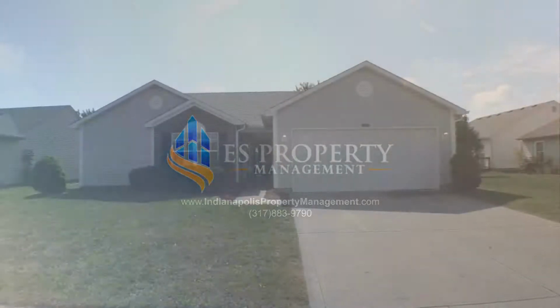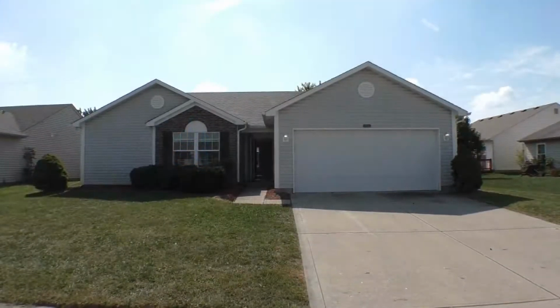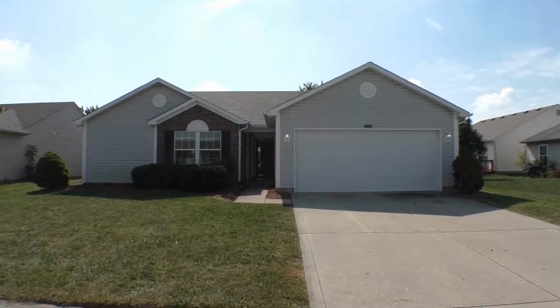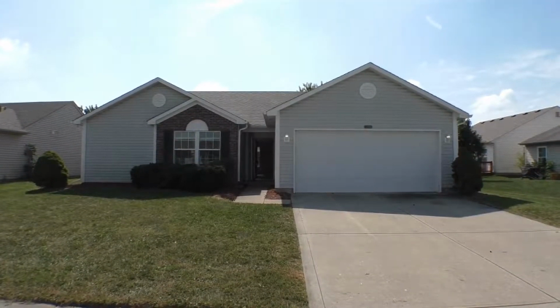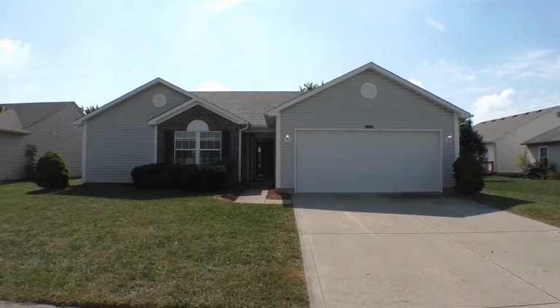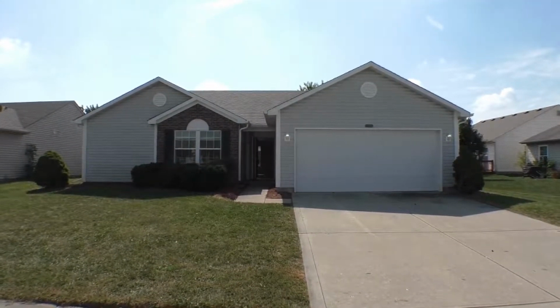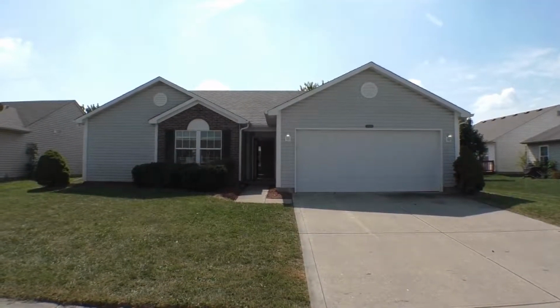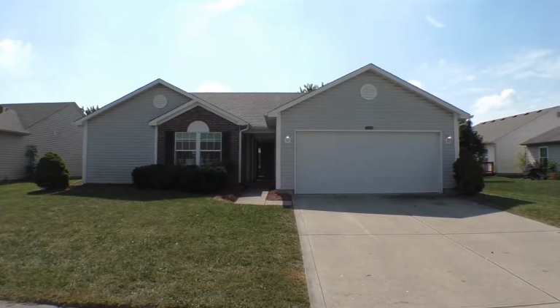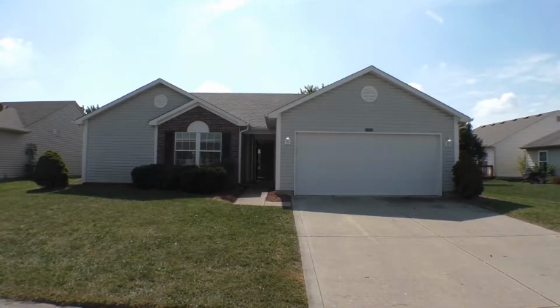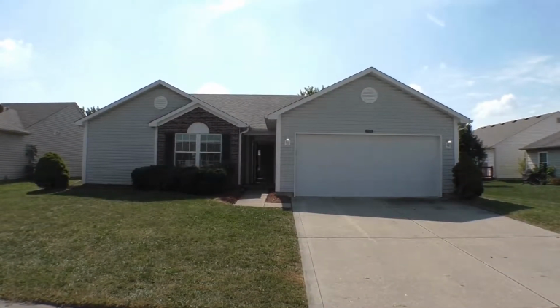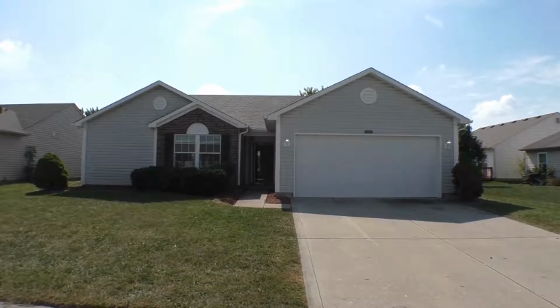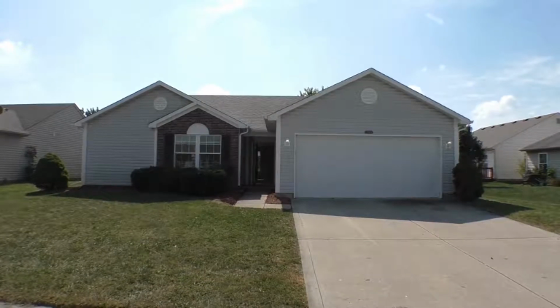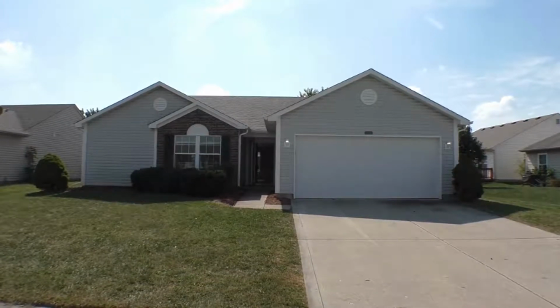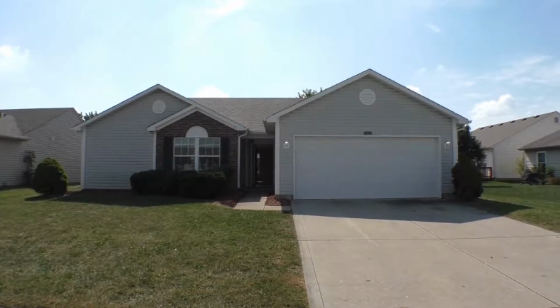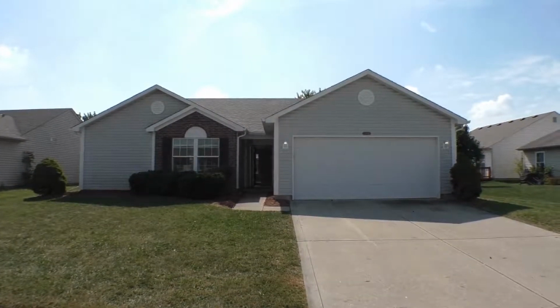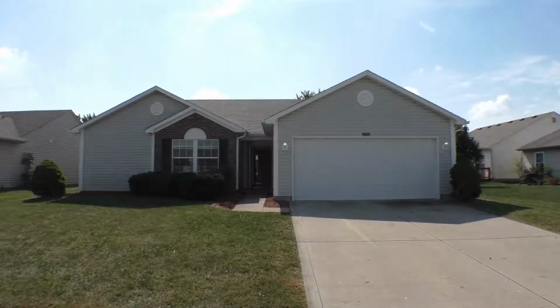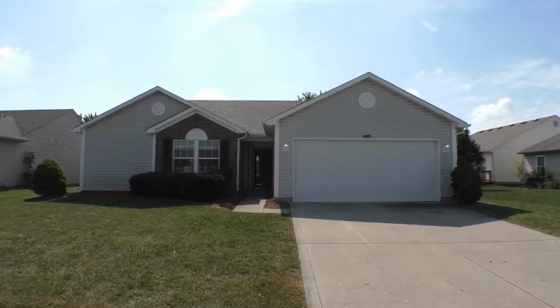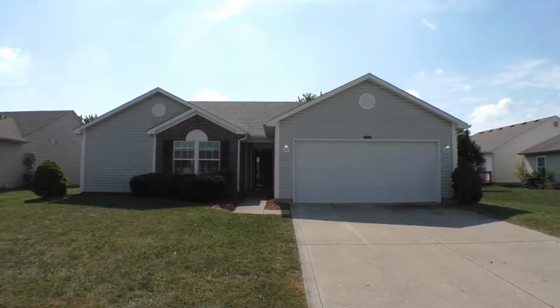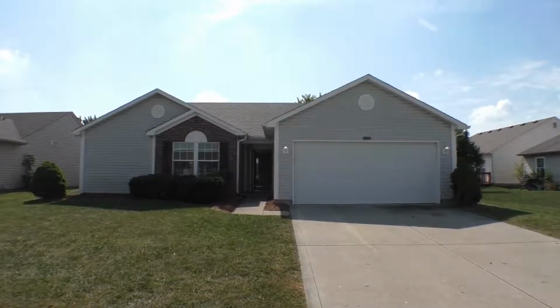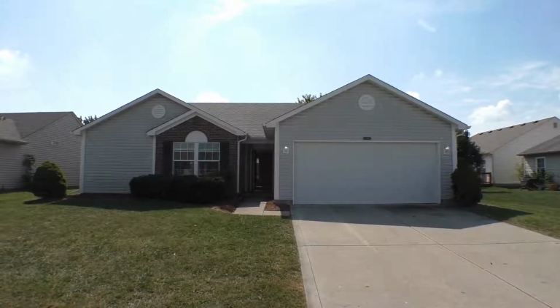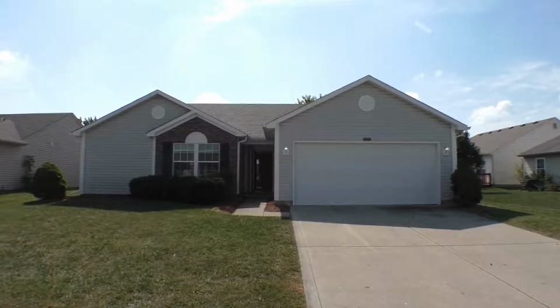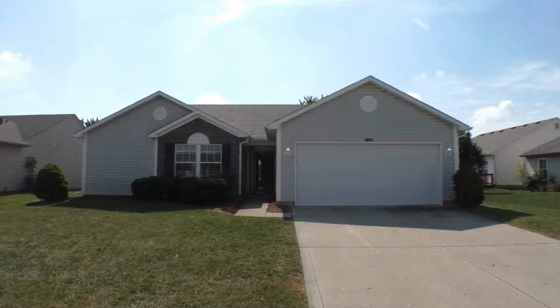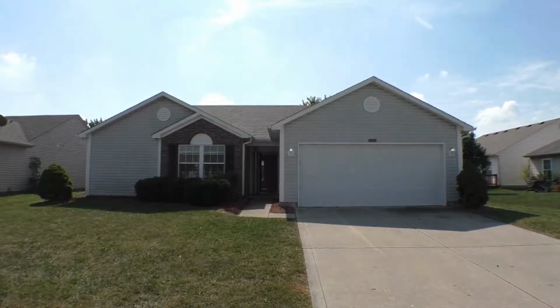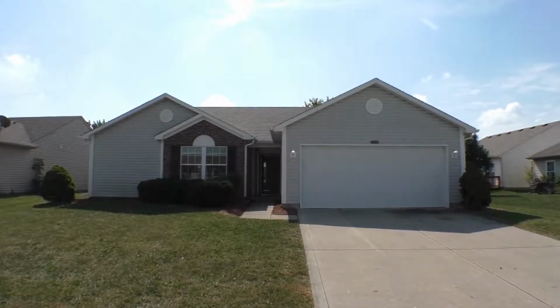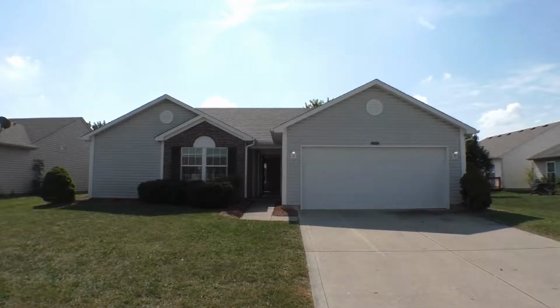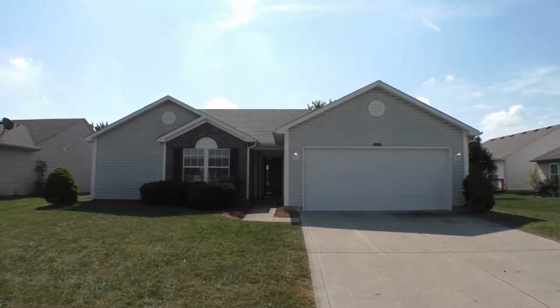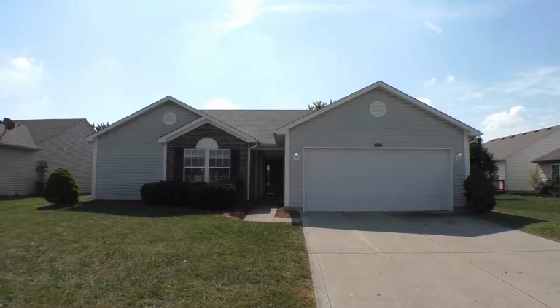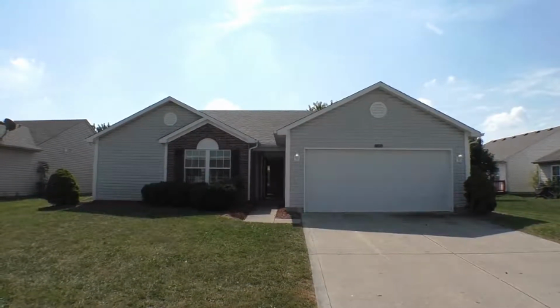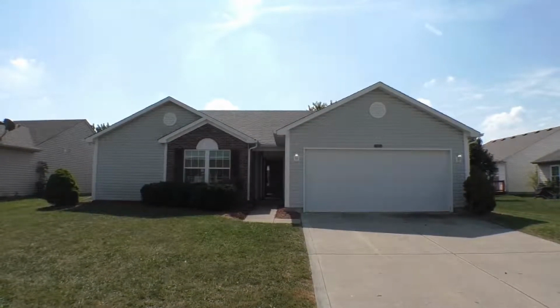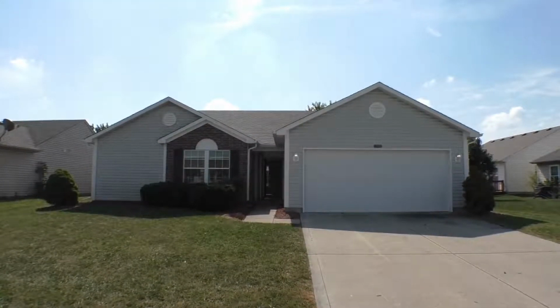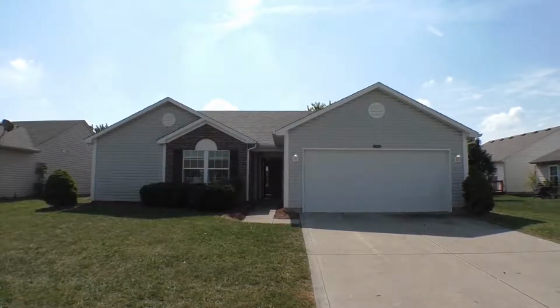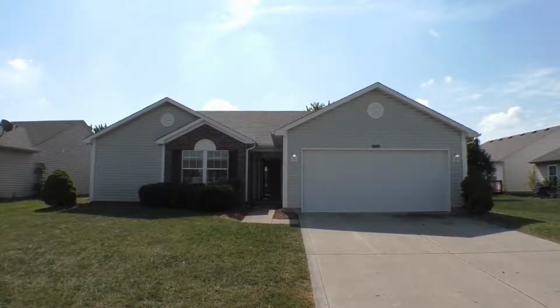This is Diane Hayes with ES Property Management. We're standing in front of 7203 Jupiter Drive in Indianapolis, Indiana. It's a mid-September morning, 2019.